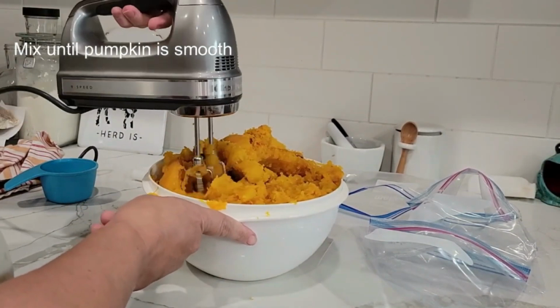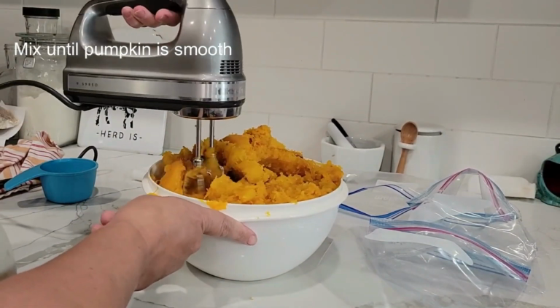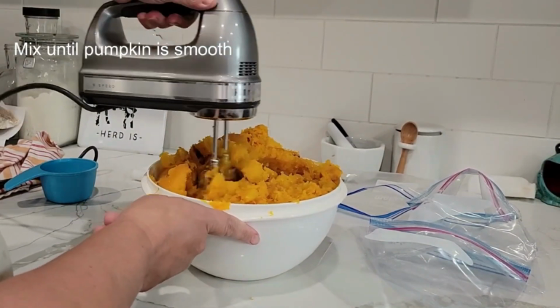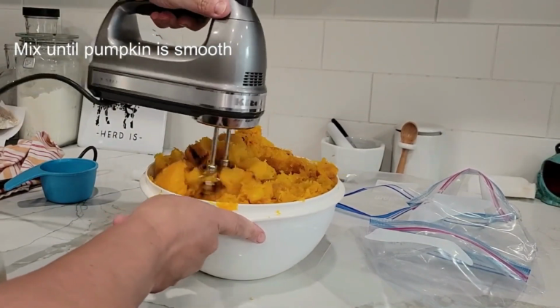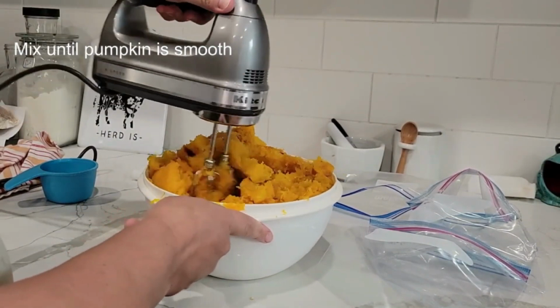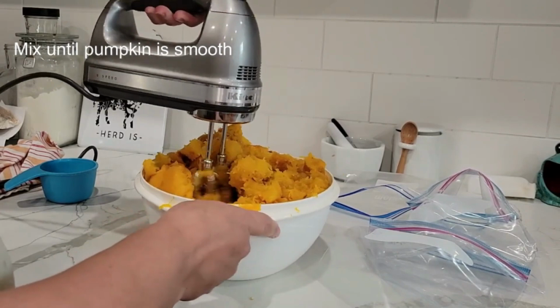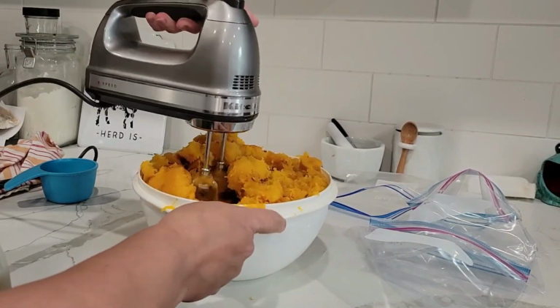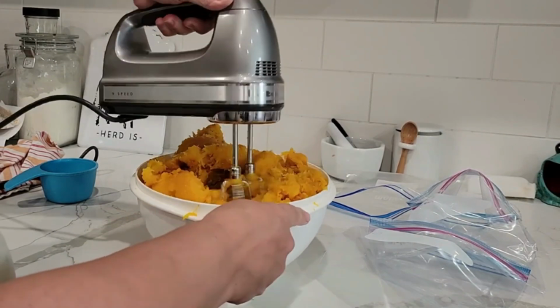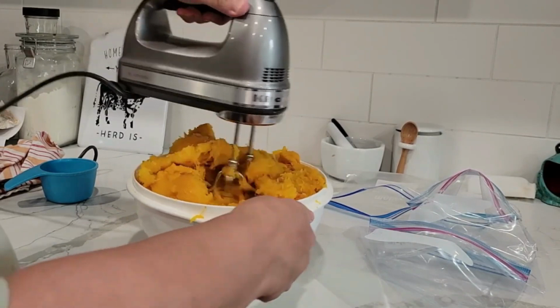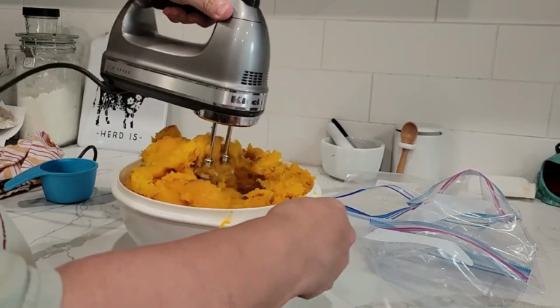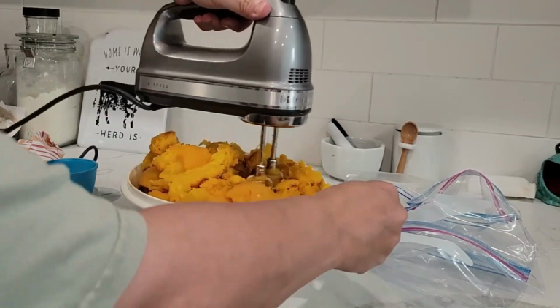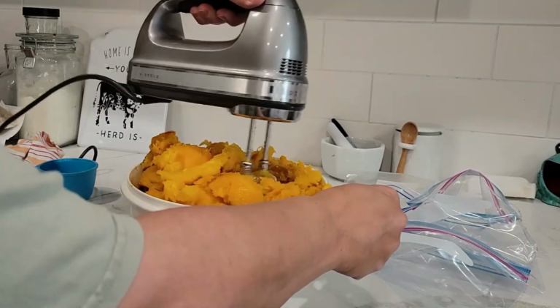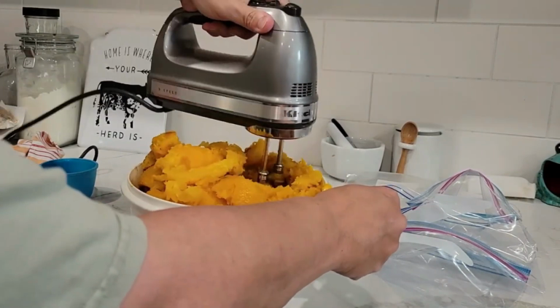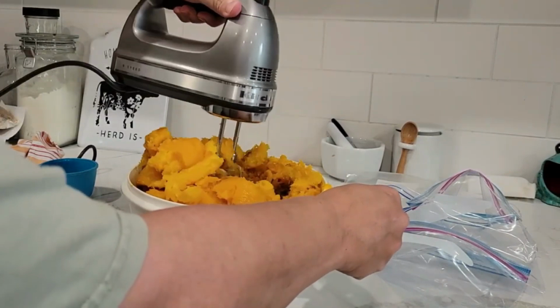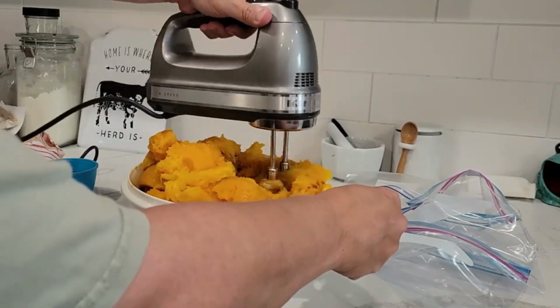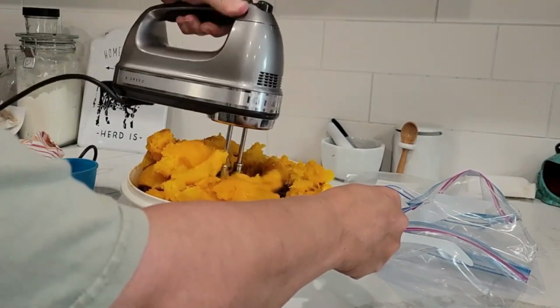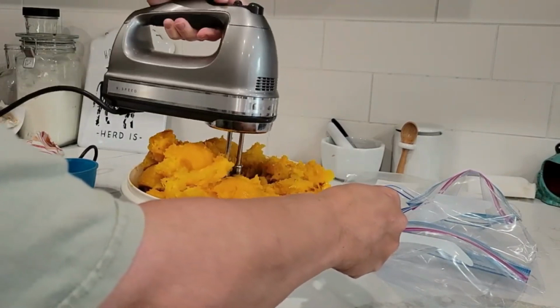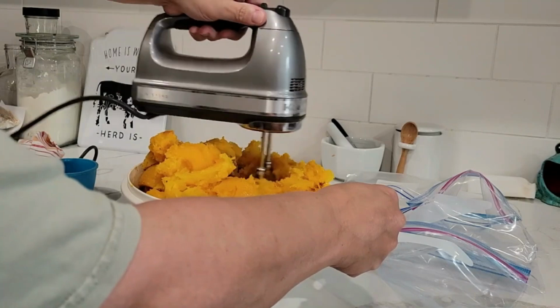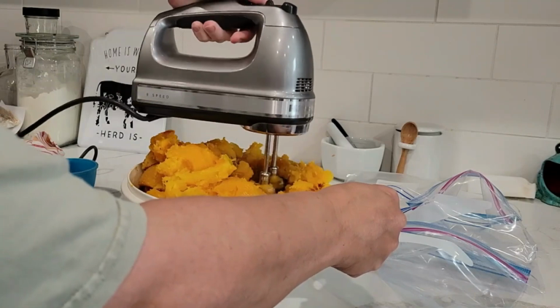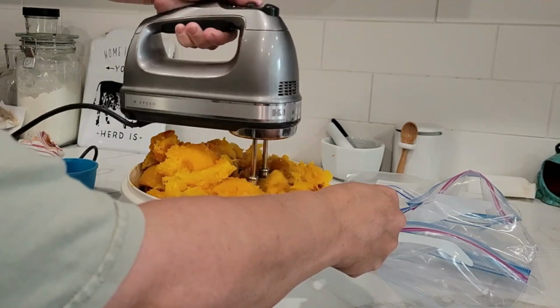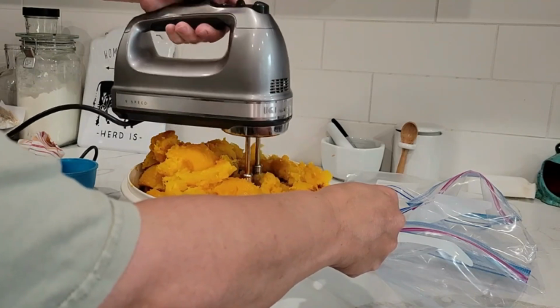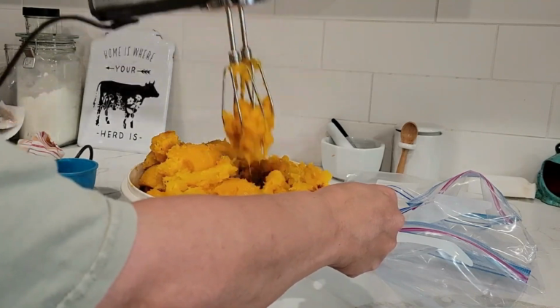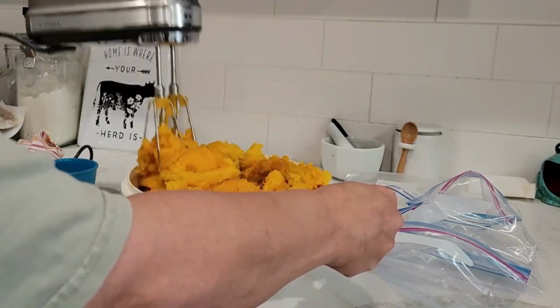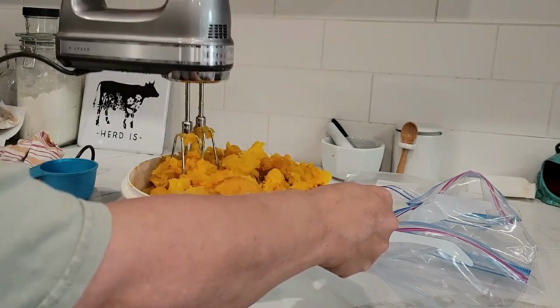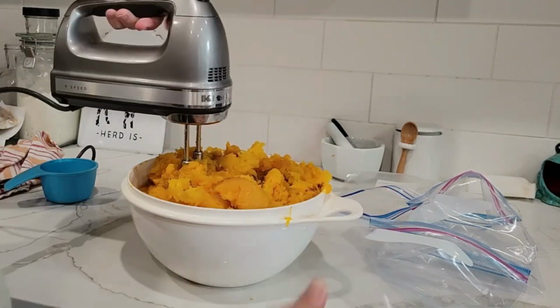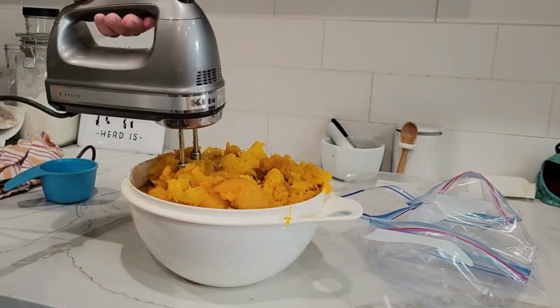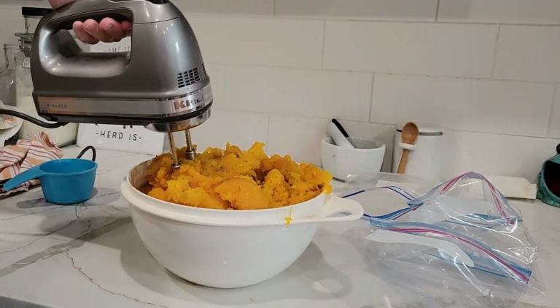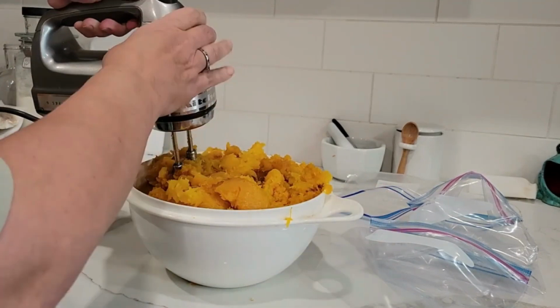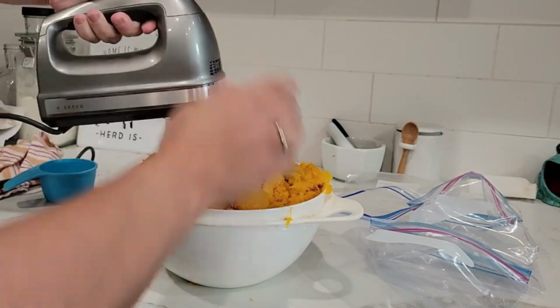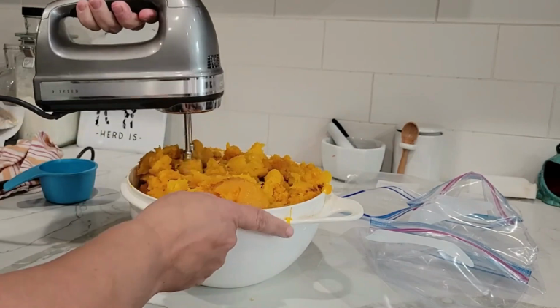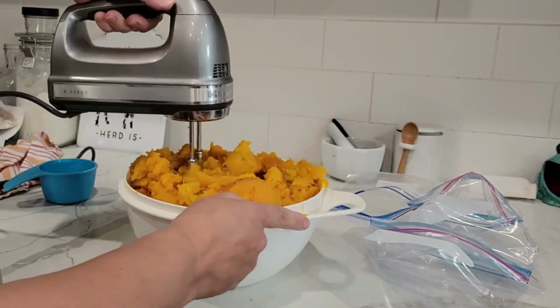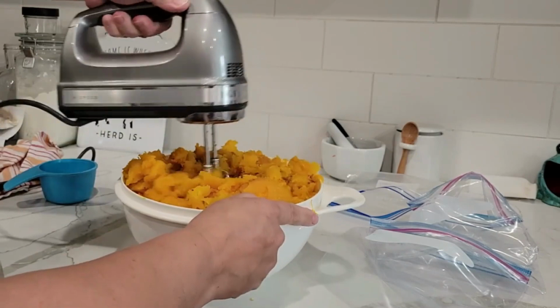Use that same ice cream scoop and just scoop that all out easily, or you can use a spoon. Put it in a bowl and then mix it. You want to get it smooth — not liquefied, but smooth — because you're going to want to bag this up.